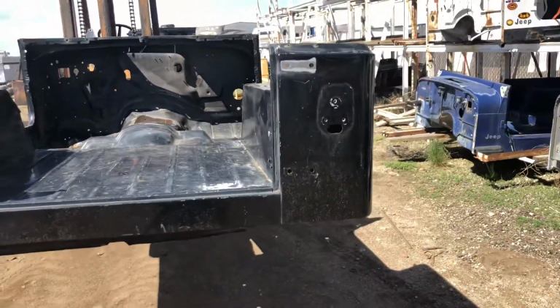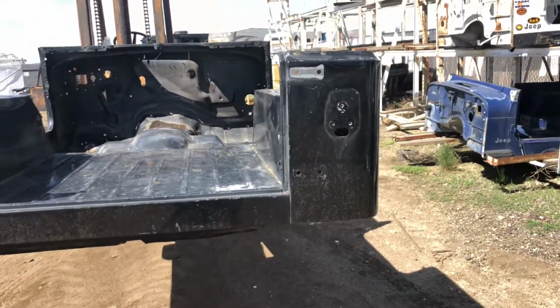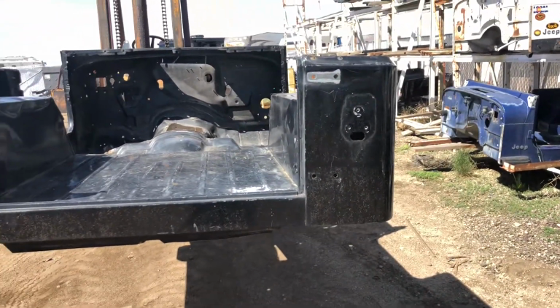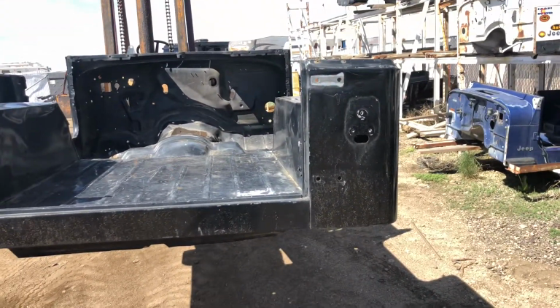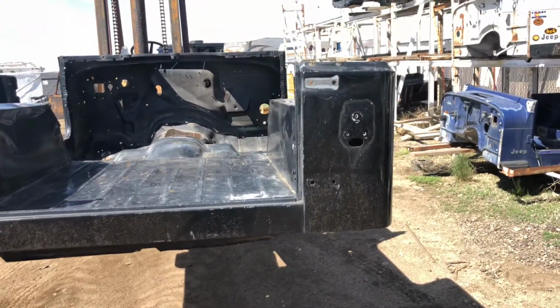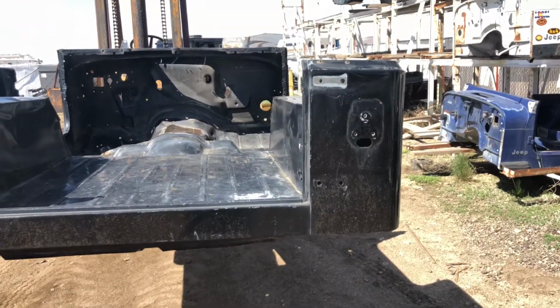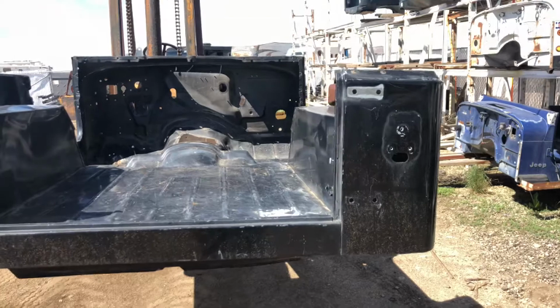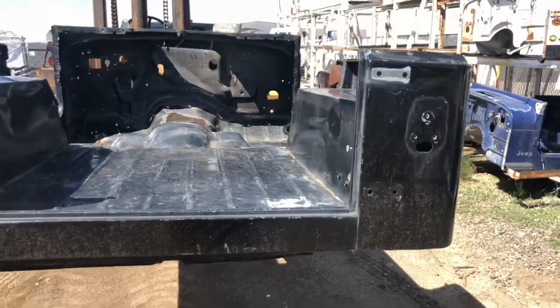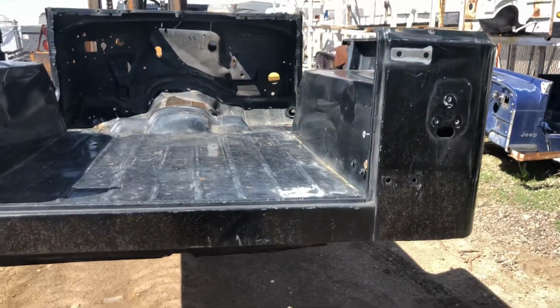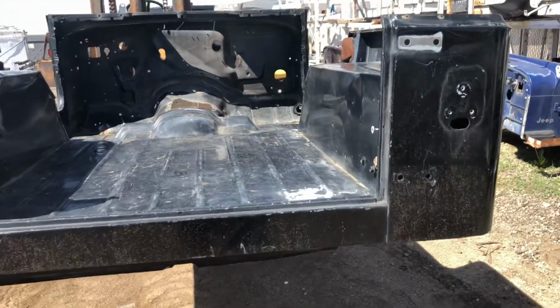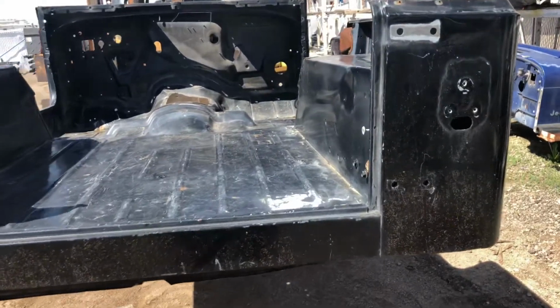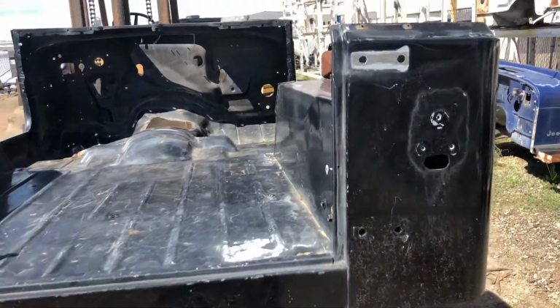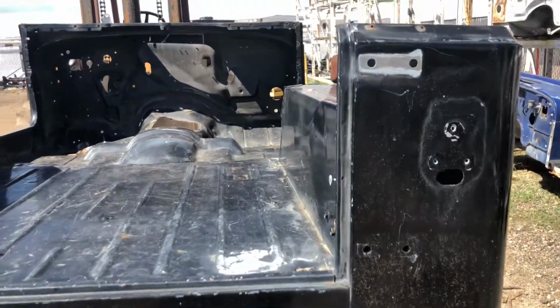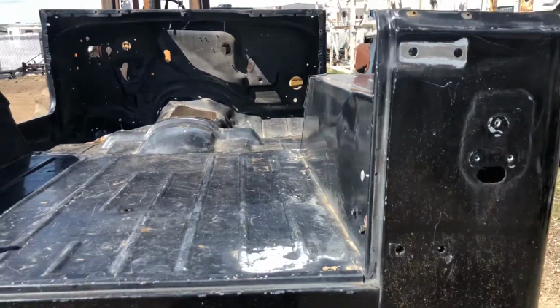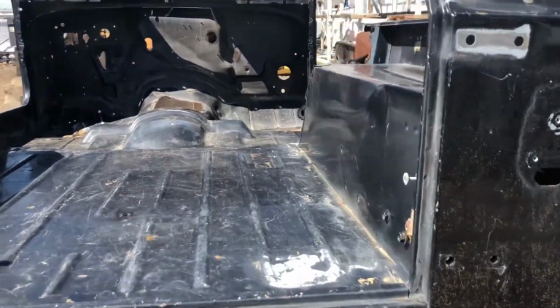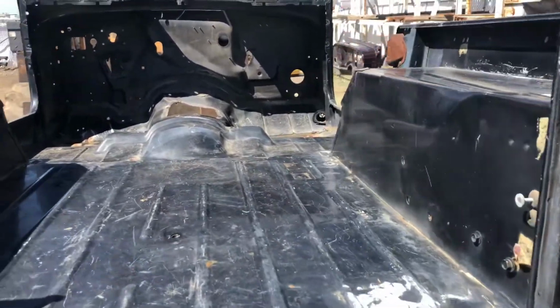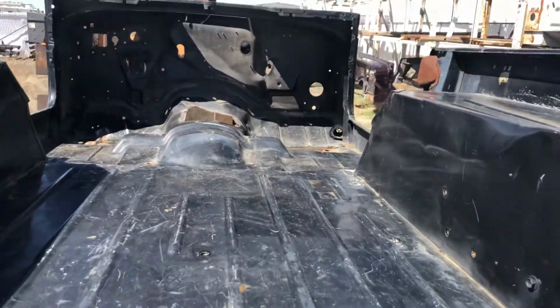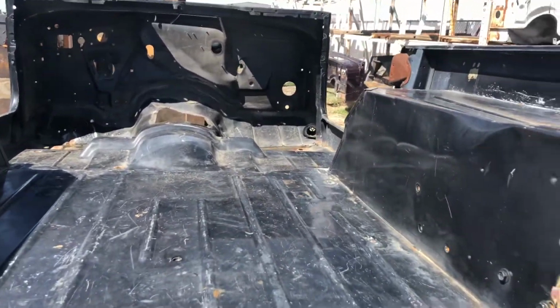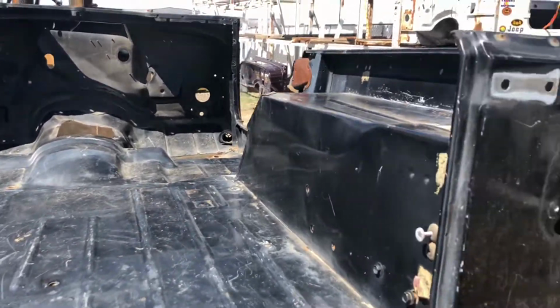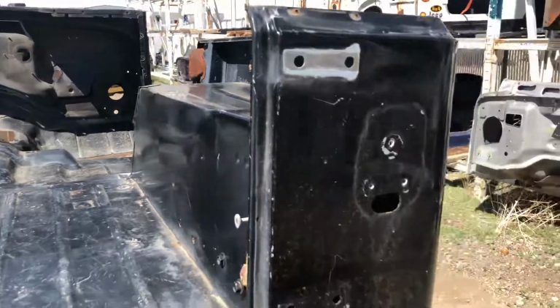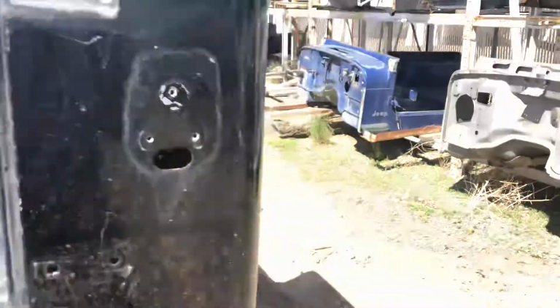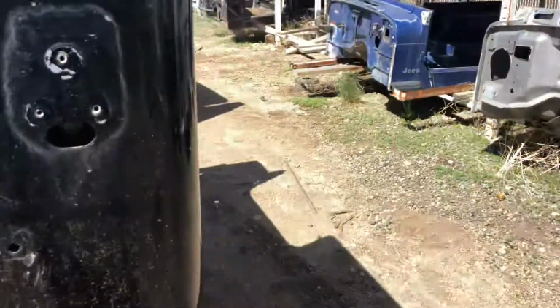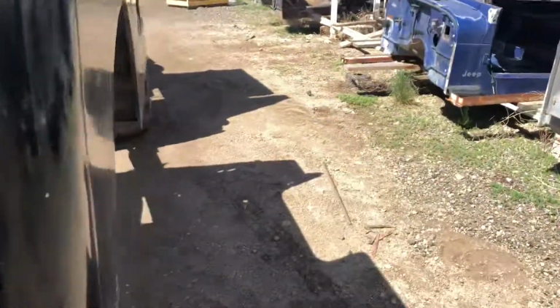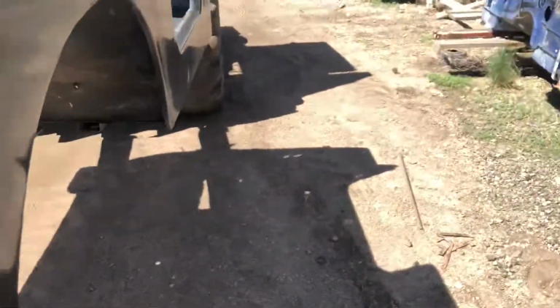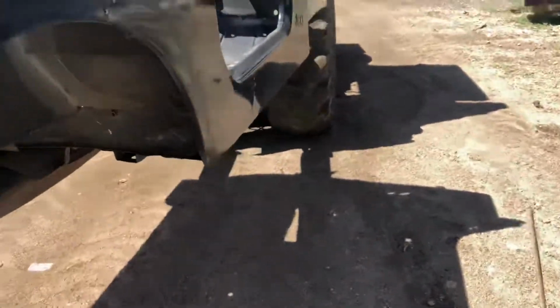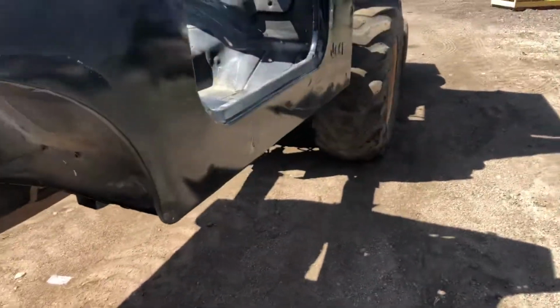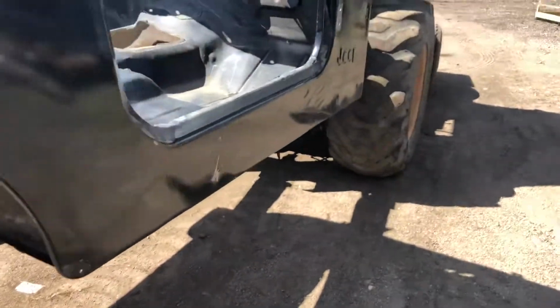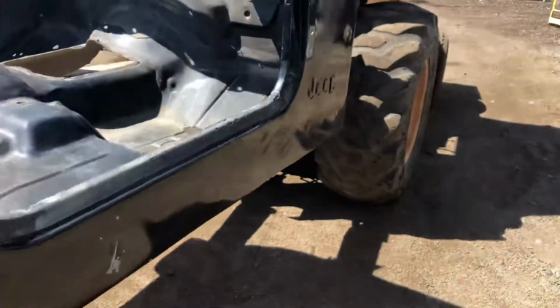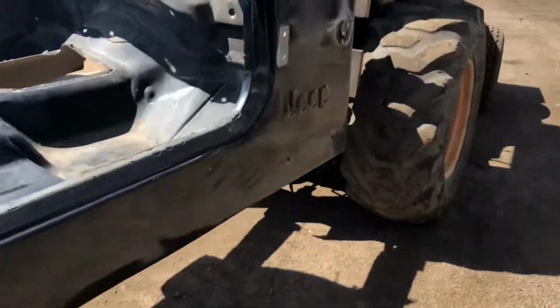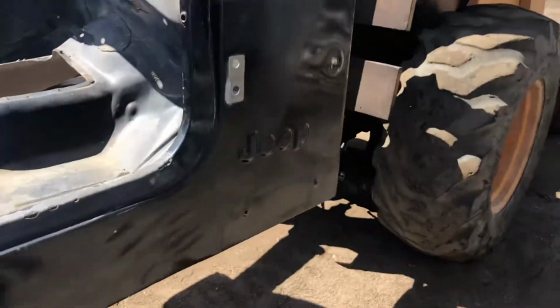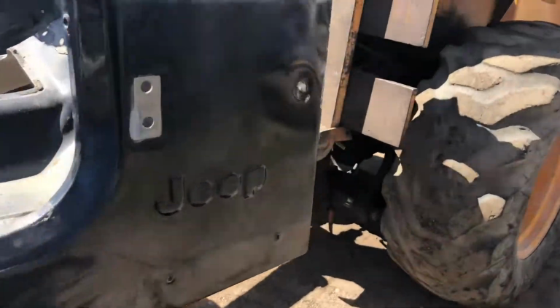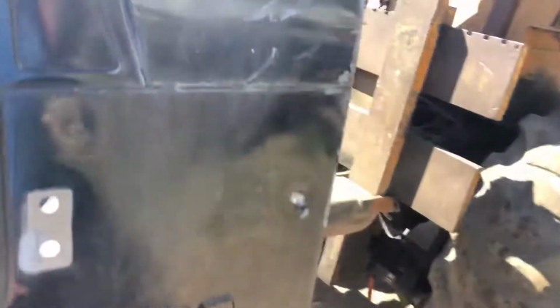This thing has its share of dings, dents, scrapes, and scratches, but it's virtually rust-free. I'll show you everything on it — should take about three to four minutes.